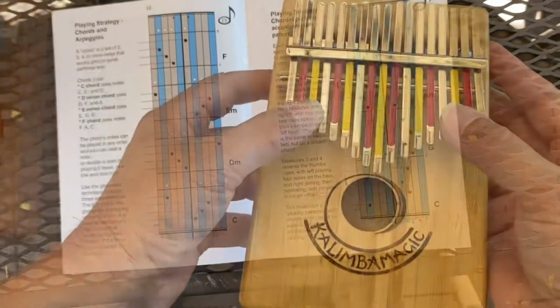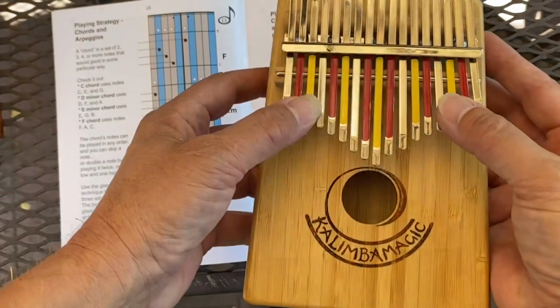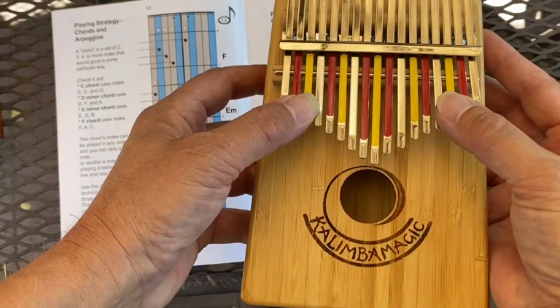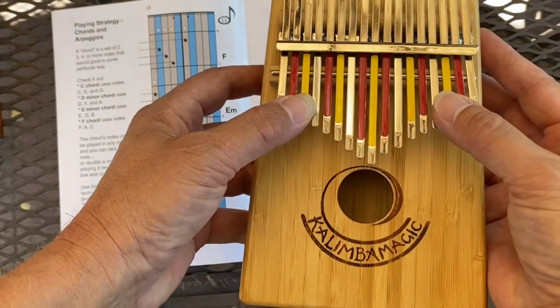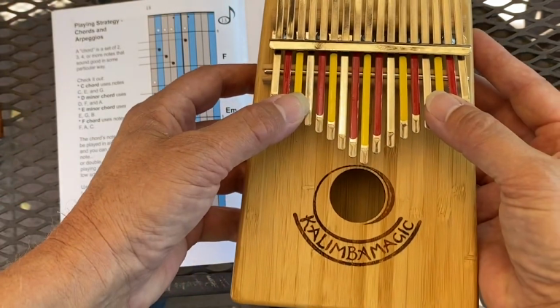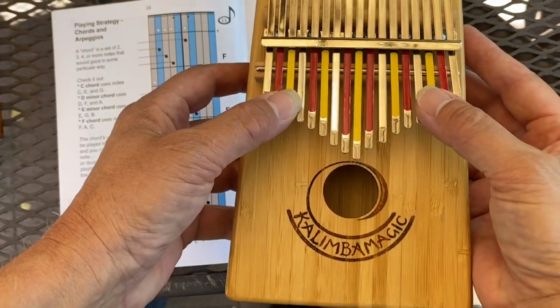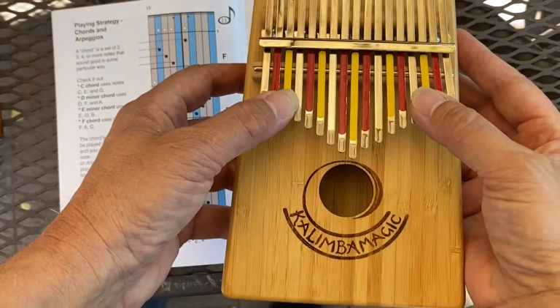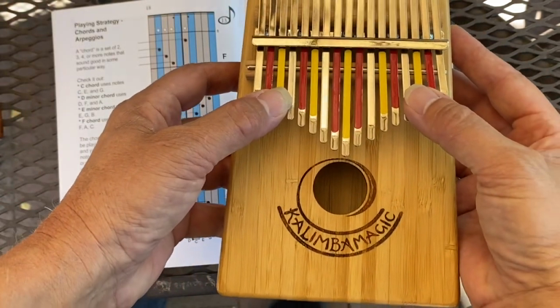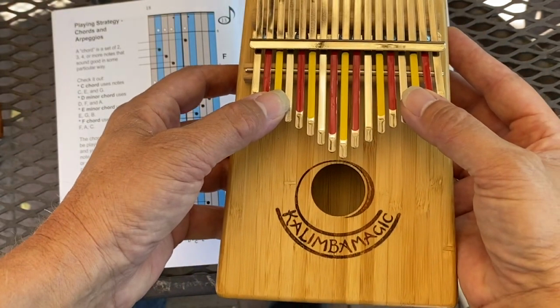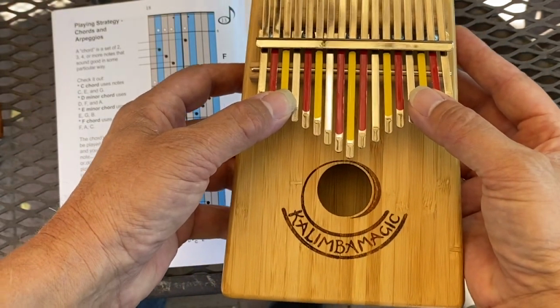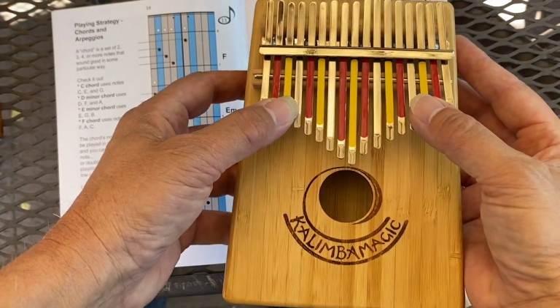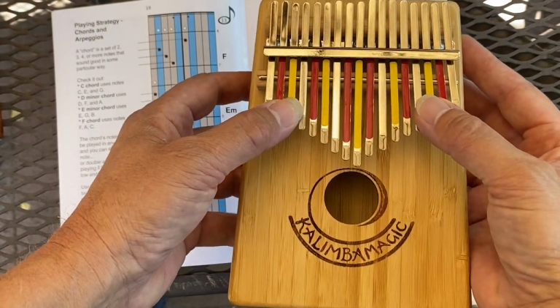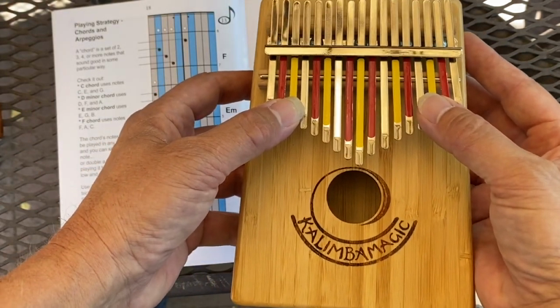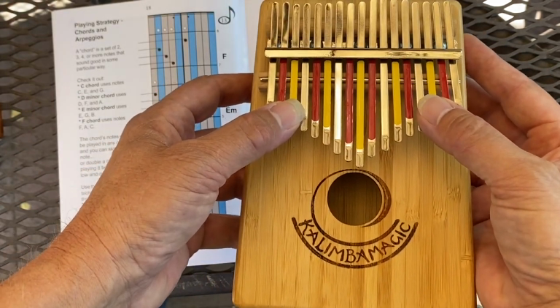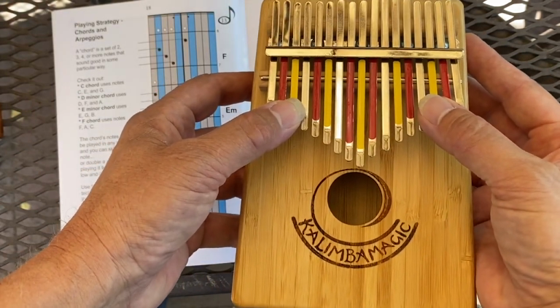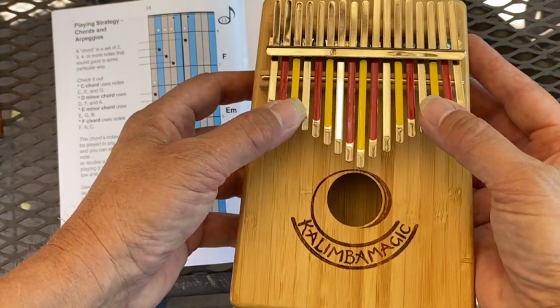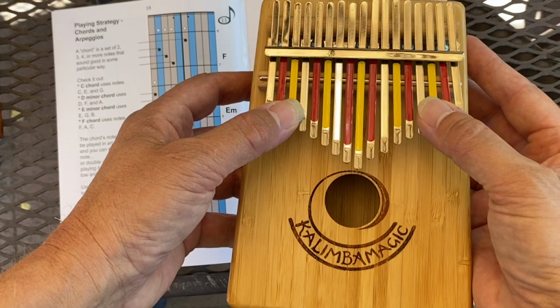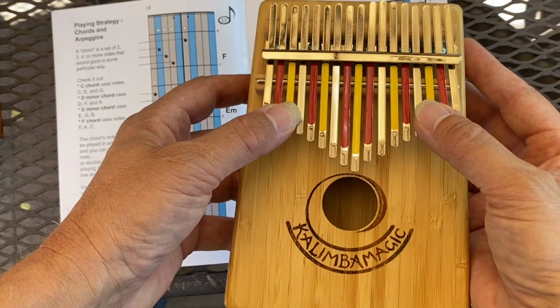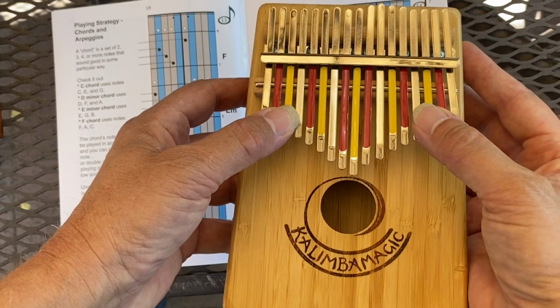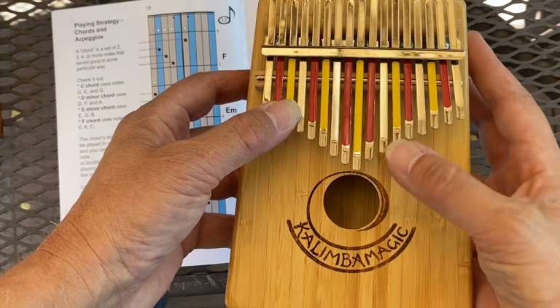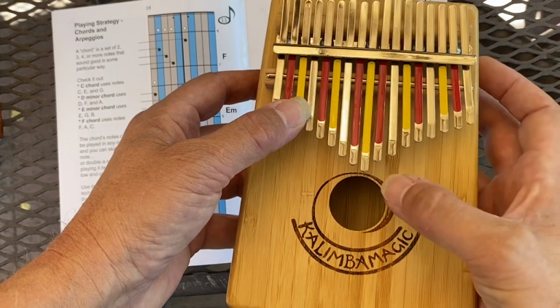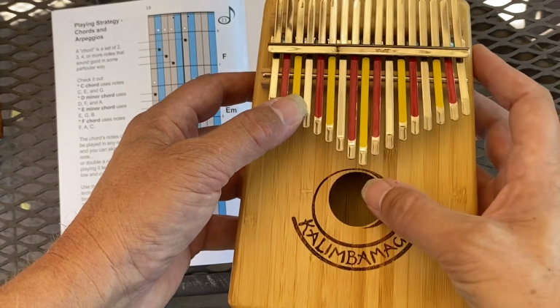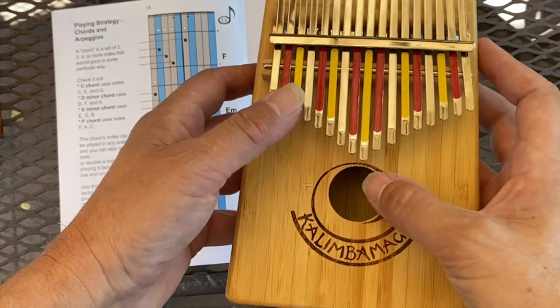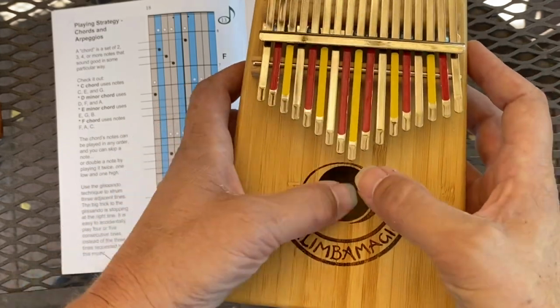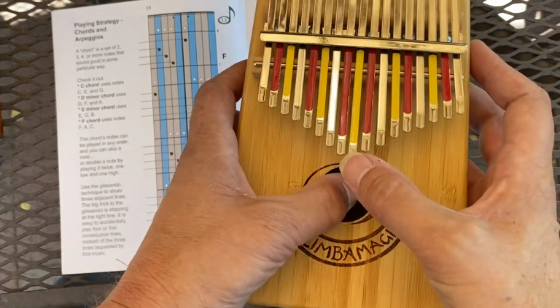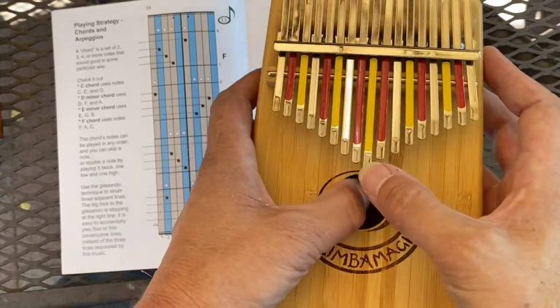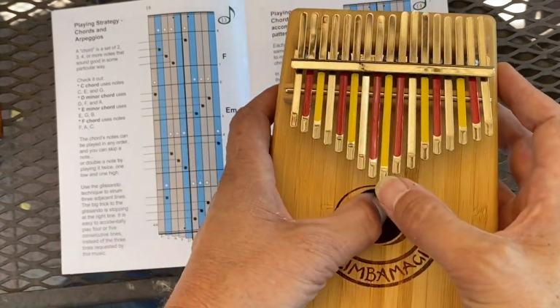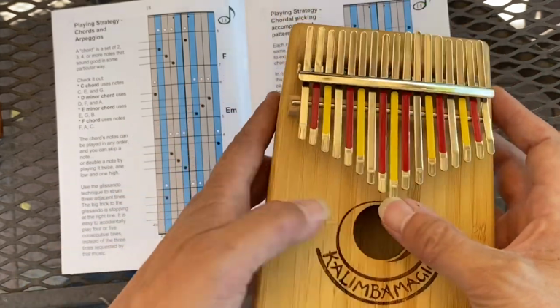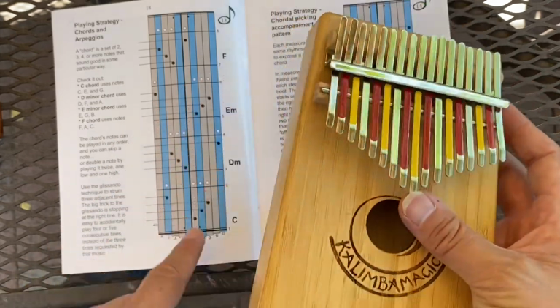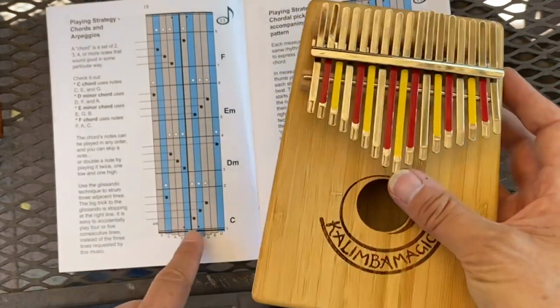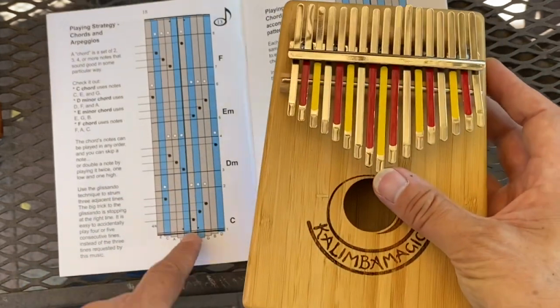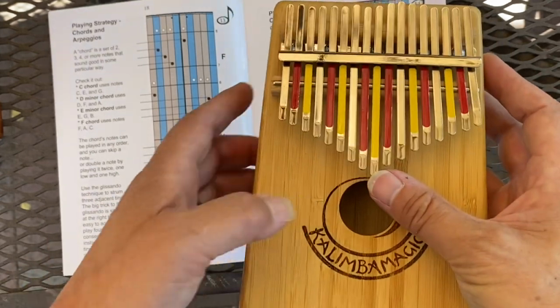And this instruction also works for the inner 10 notes of your 17-note kalimba. For example, the same pattern.